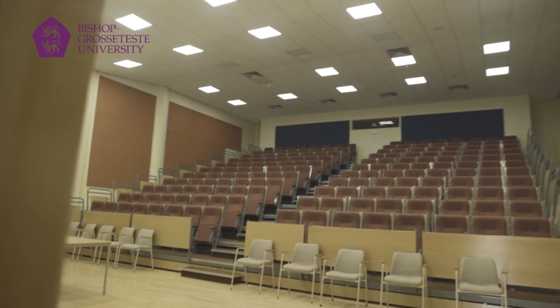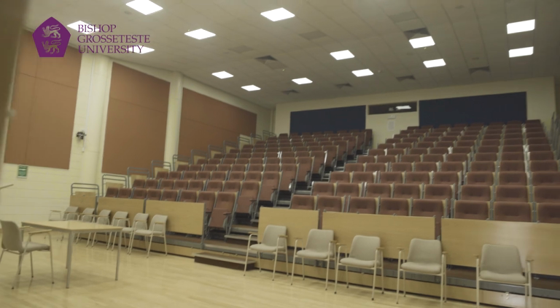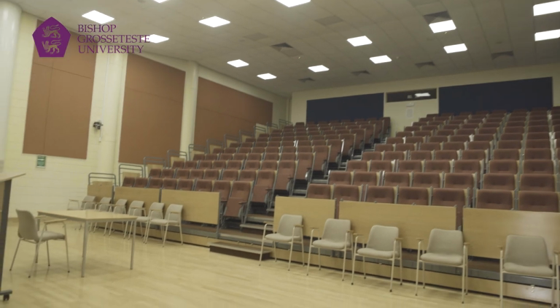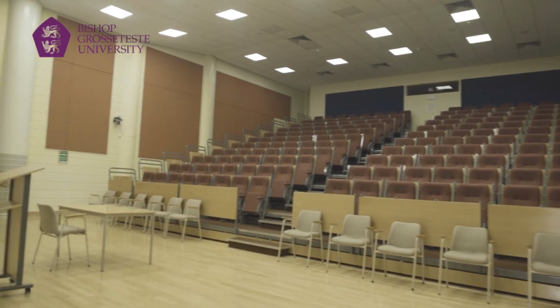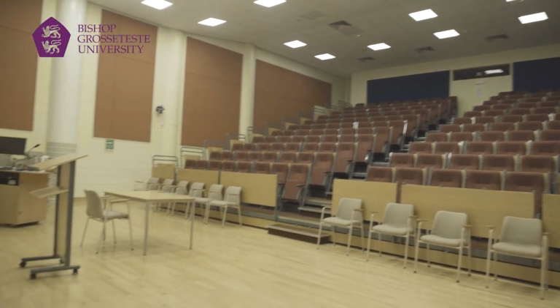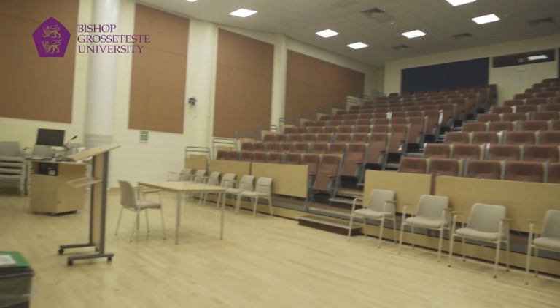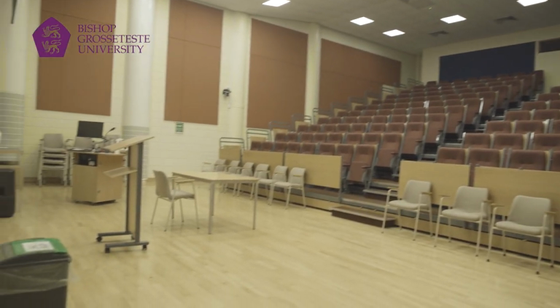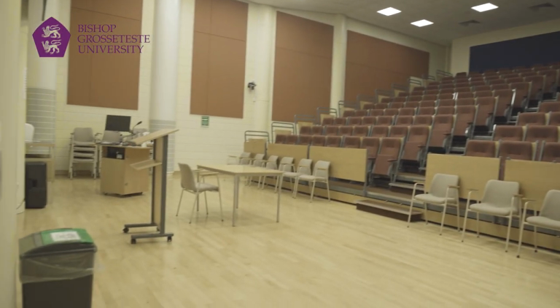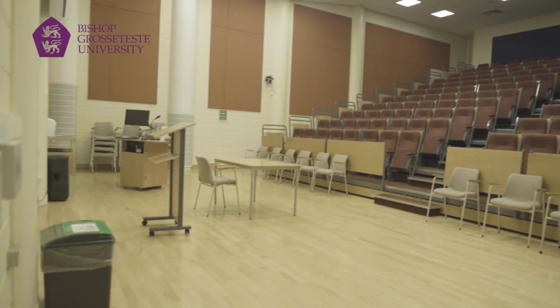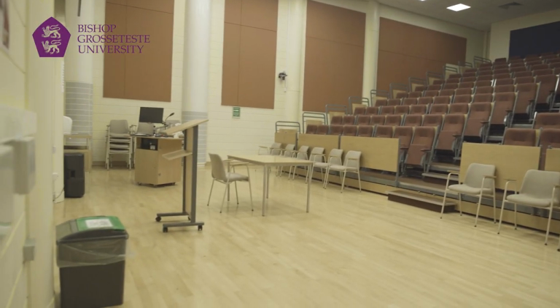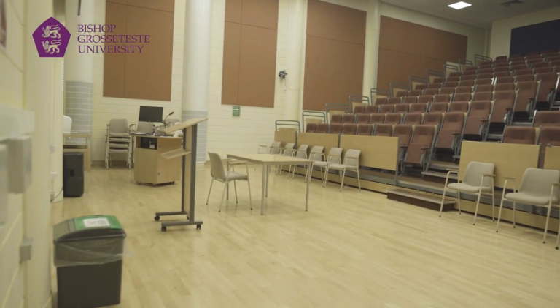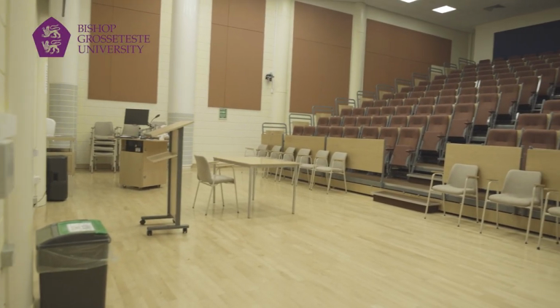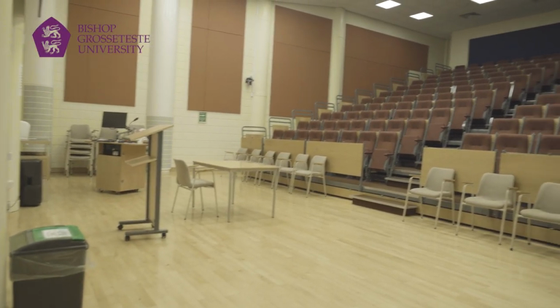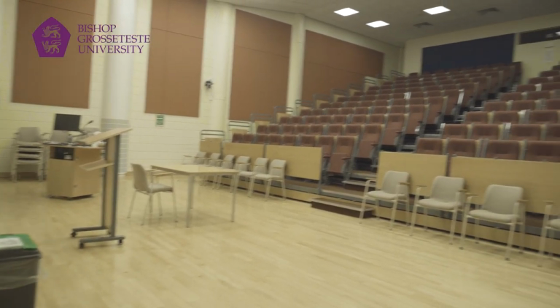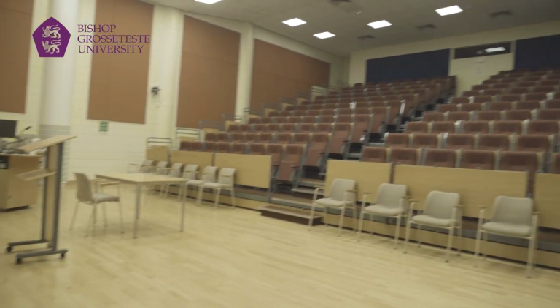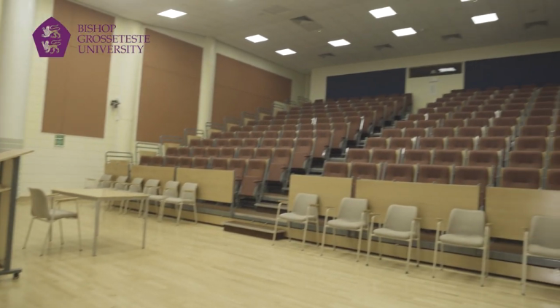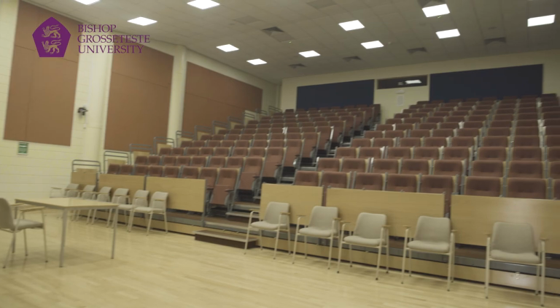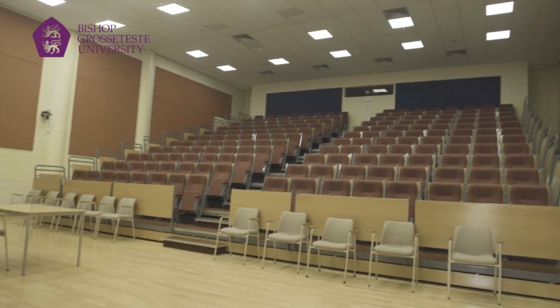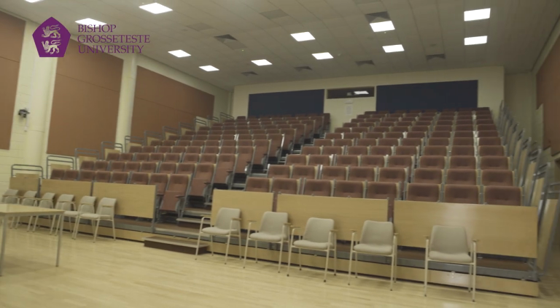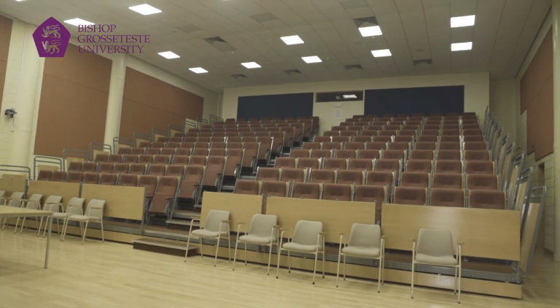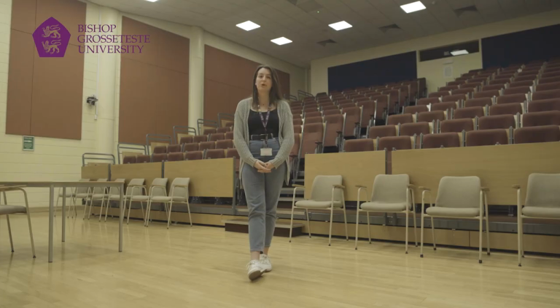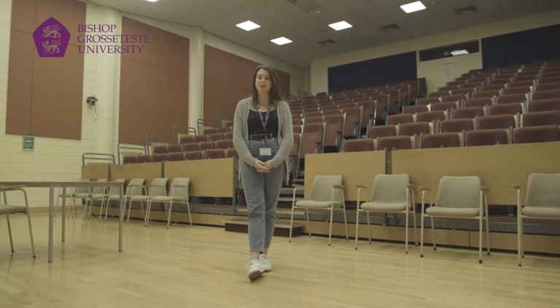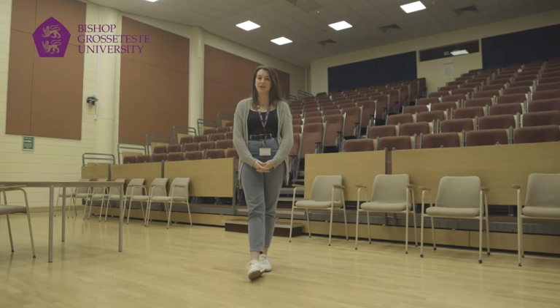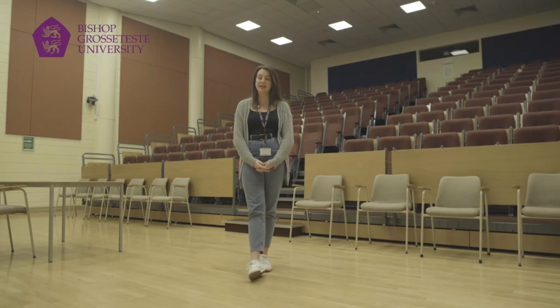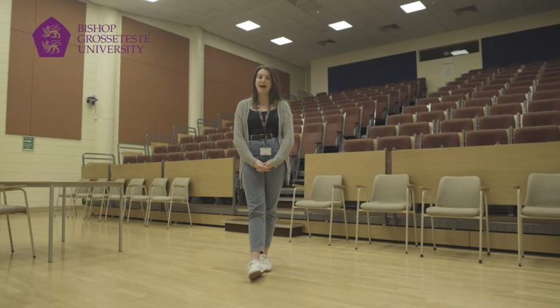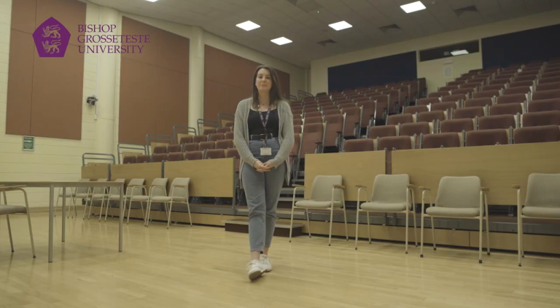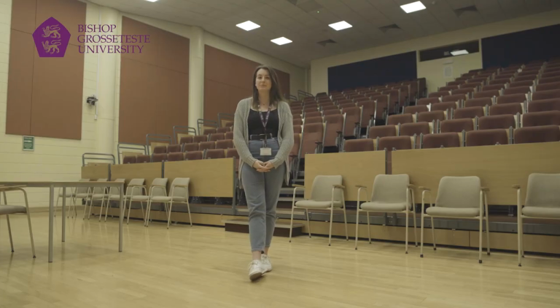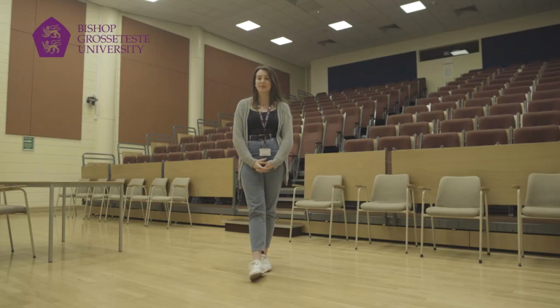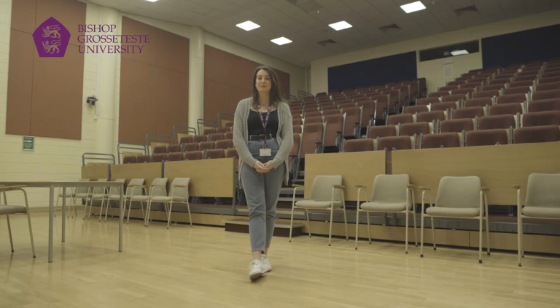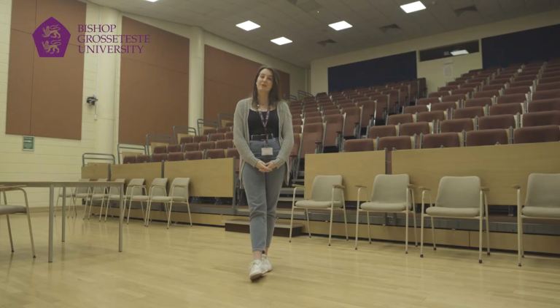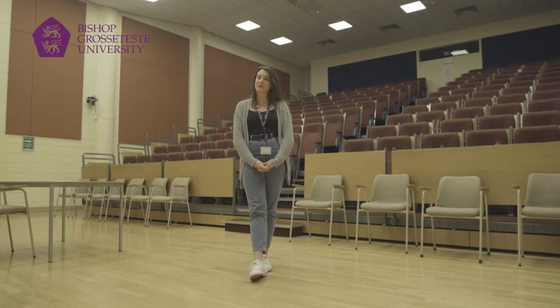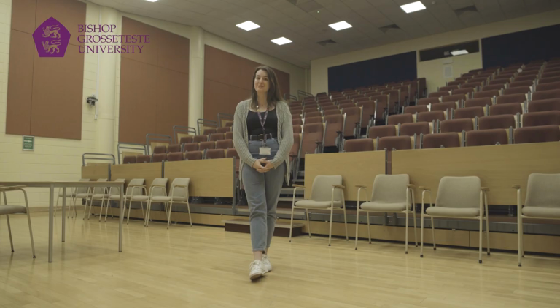So this is our lecture theatre. We do only have one lecture theatre on campus as we prefer smaller class sizes and more collaborative learning, but this is one of the places where you may have your lectures.